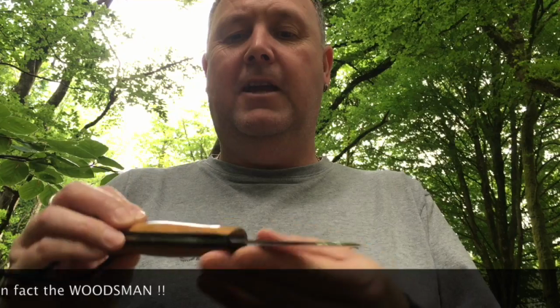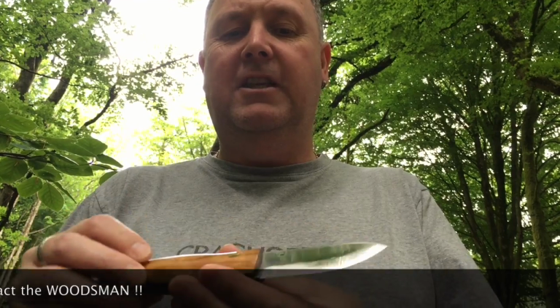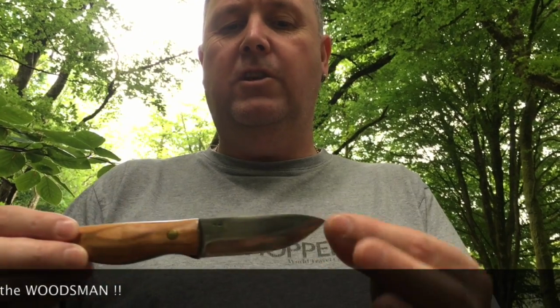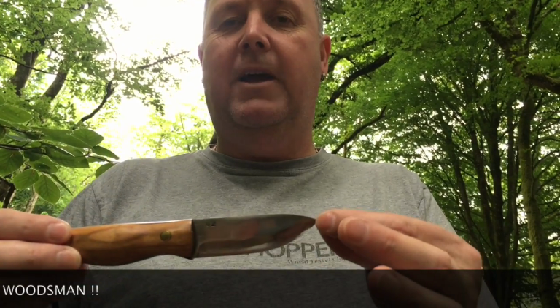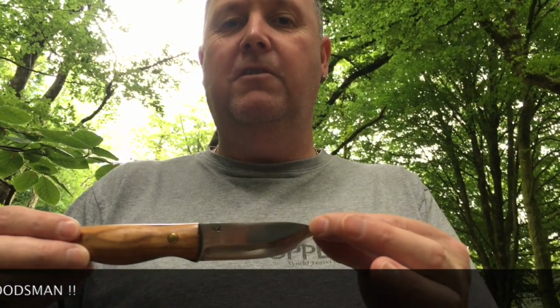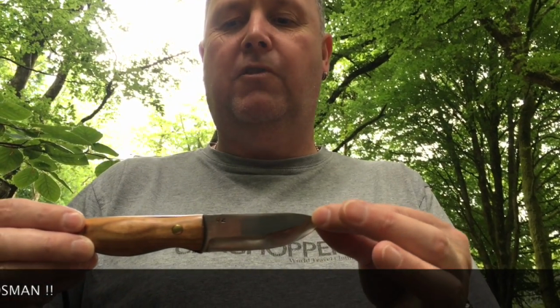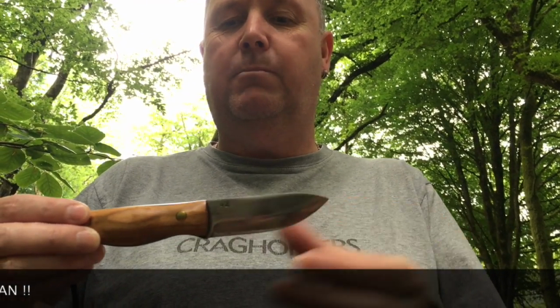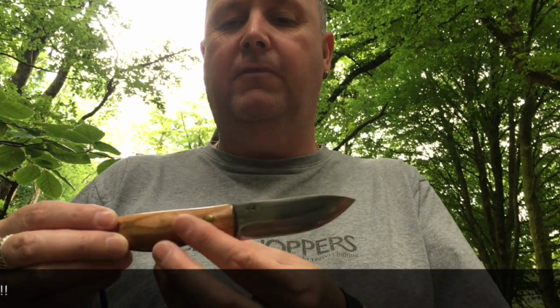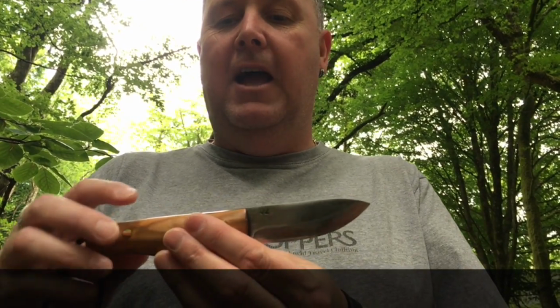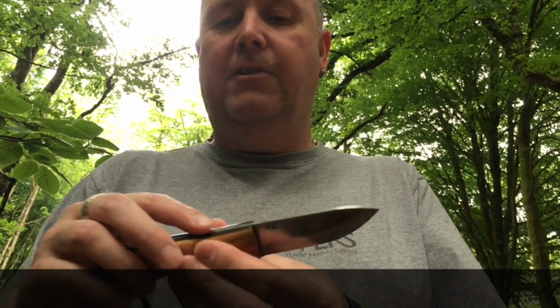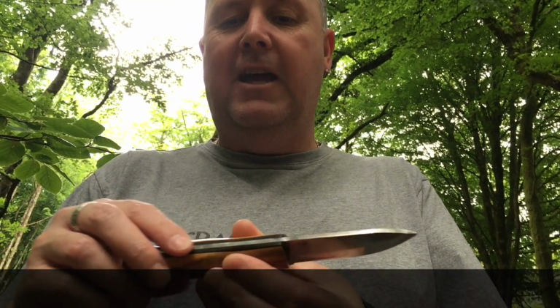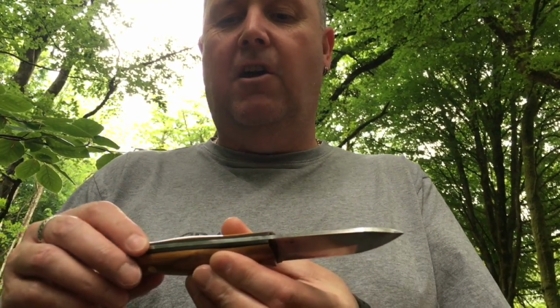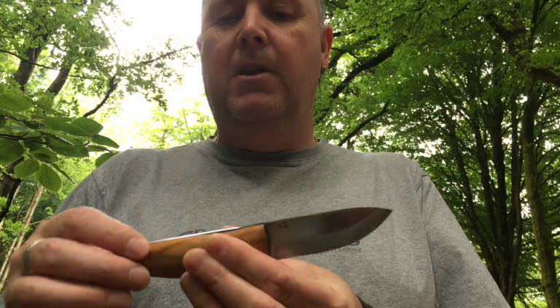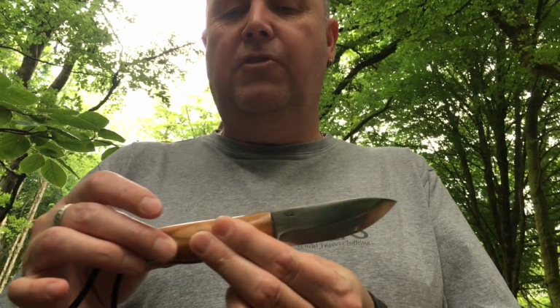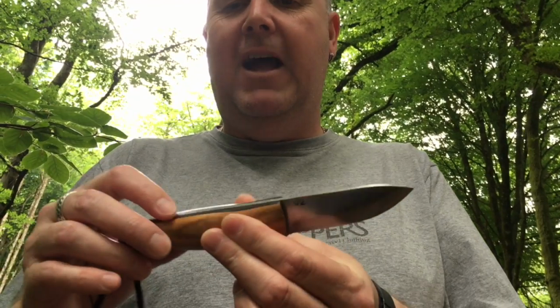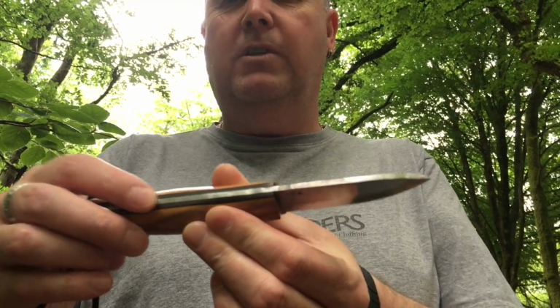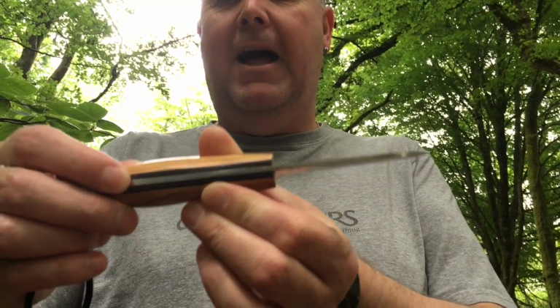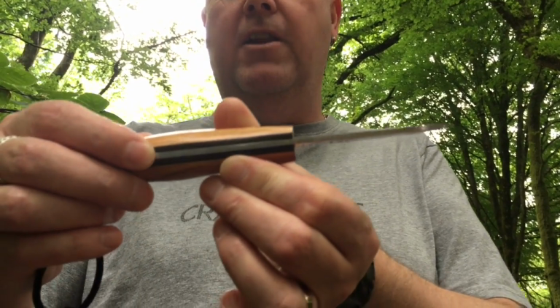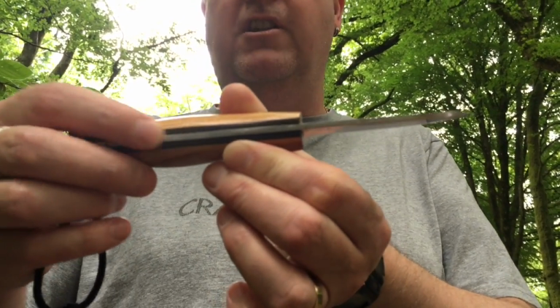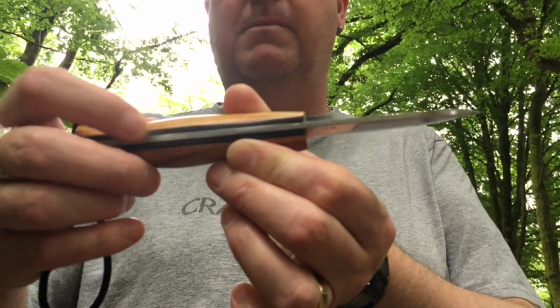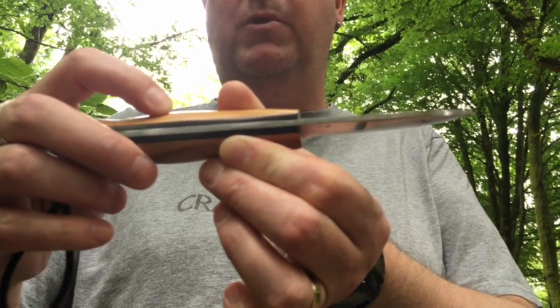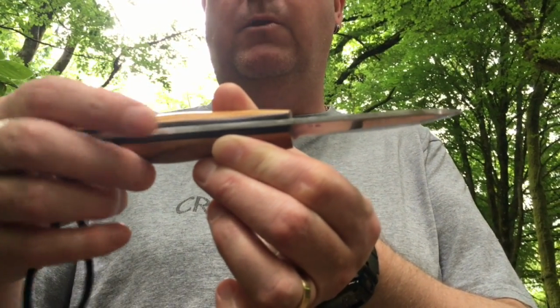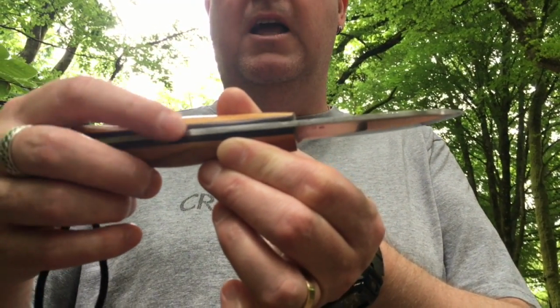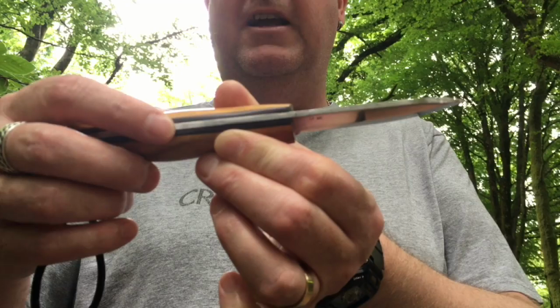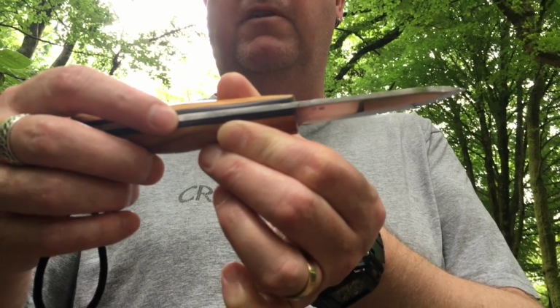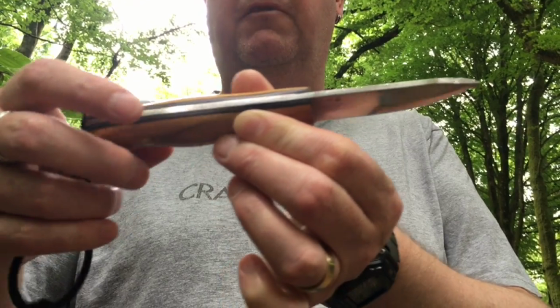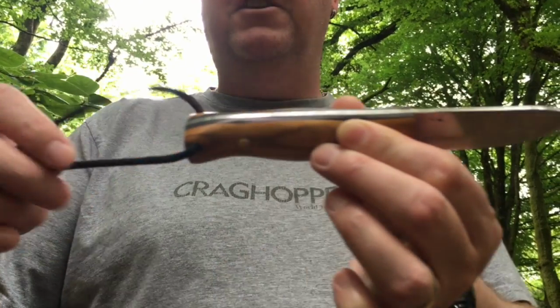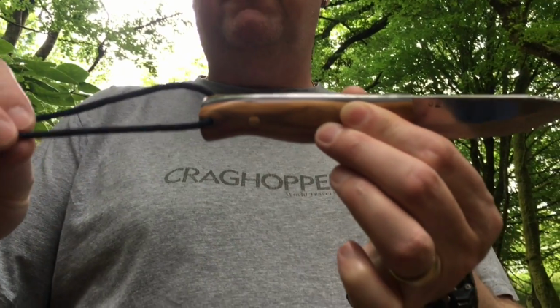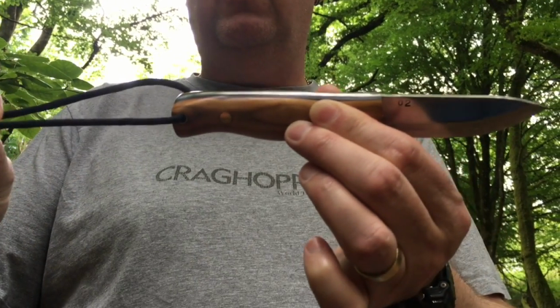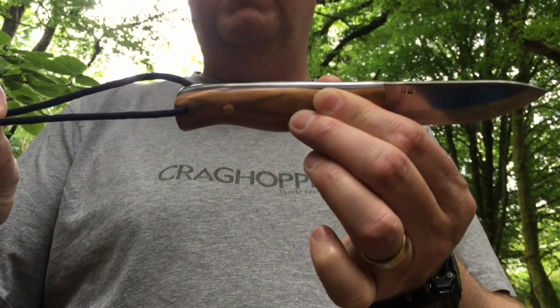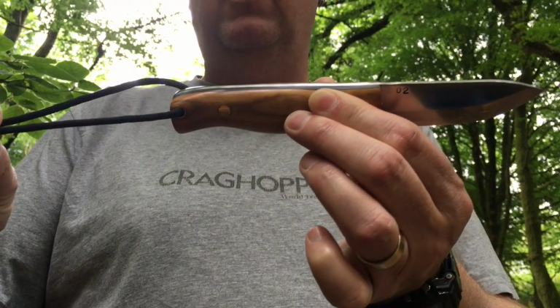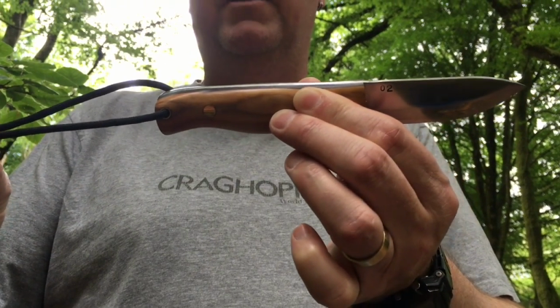As you can see it's quite a short blade designed for bushcraft and it's a full tang design with cherry handles and black liners. Liners are just the bits between the handles and the actual knife itself, and this is a bit of fire cord which maybe we'll look at in a minute.